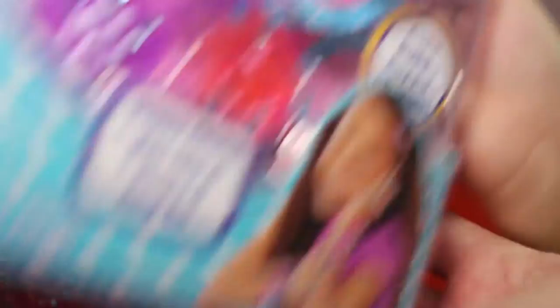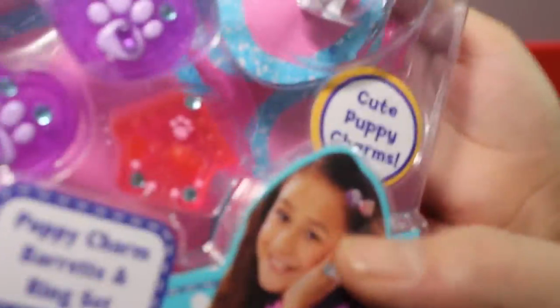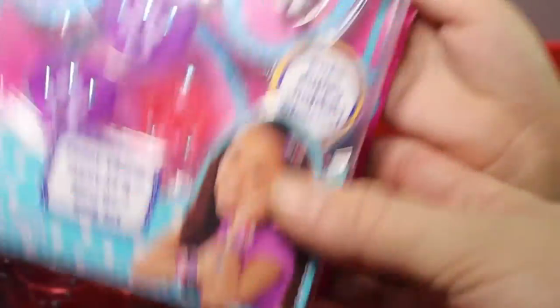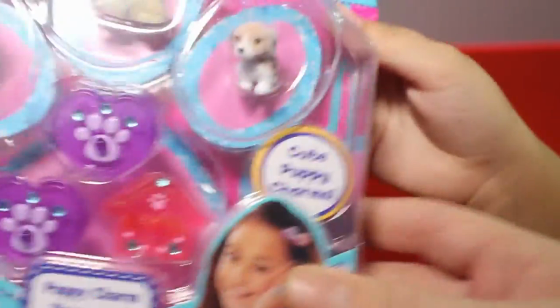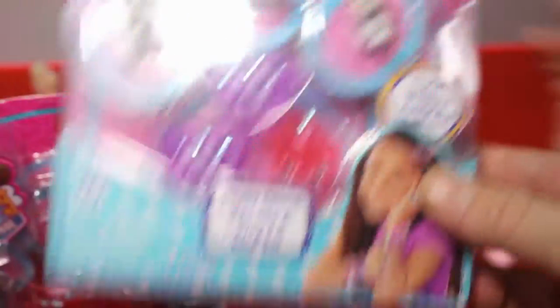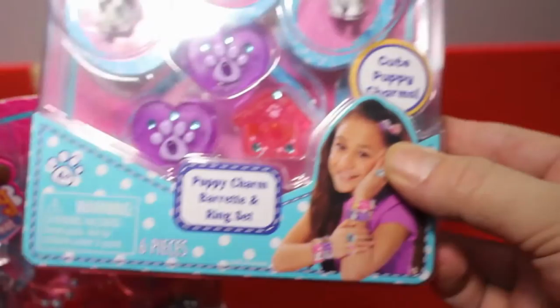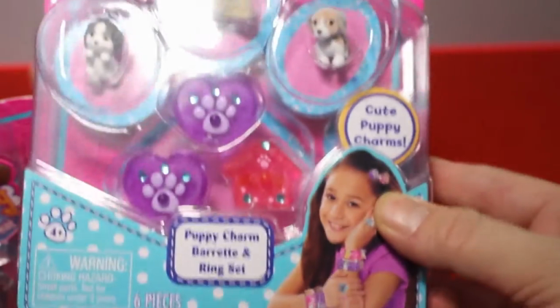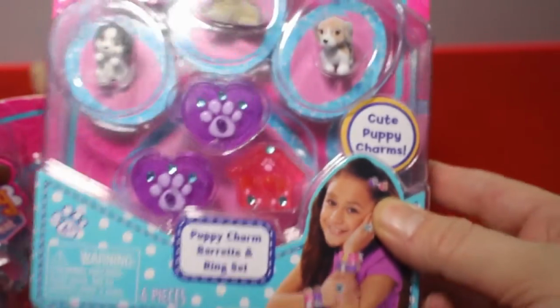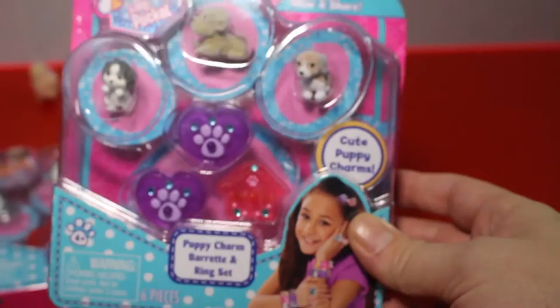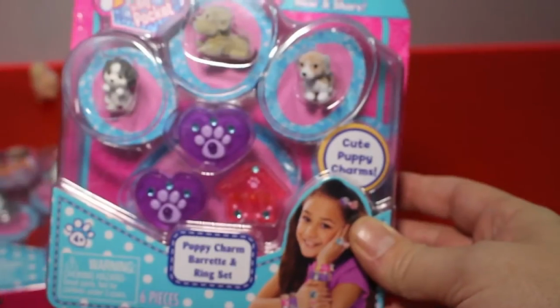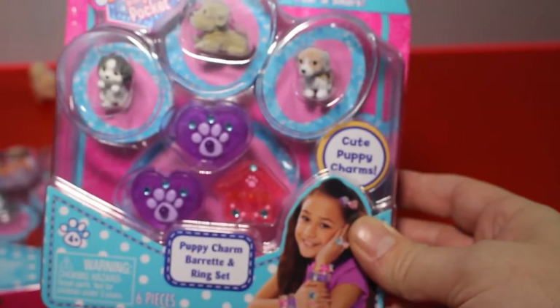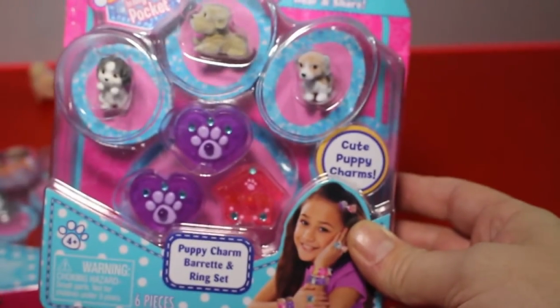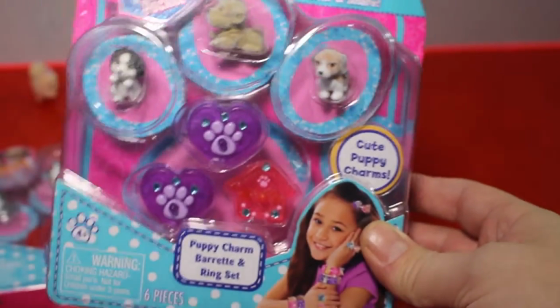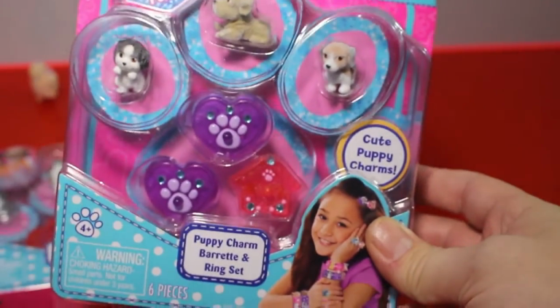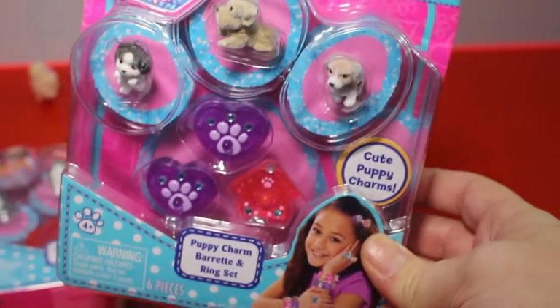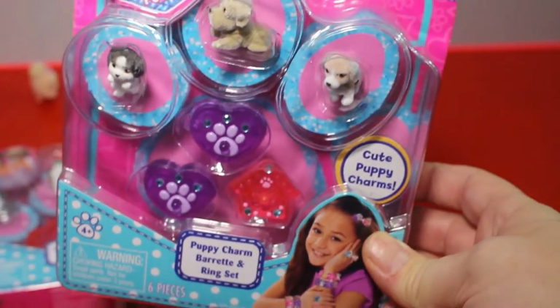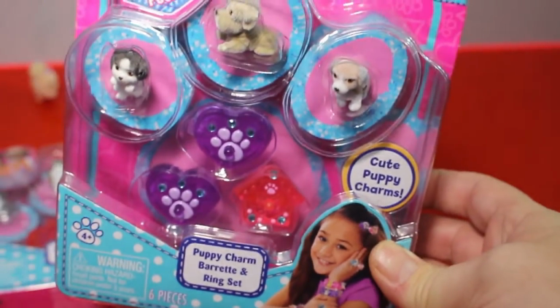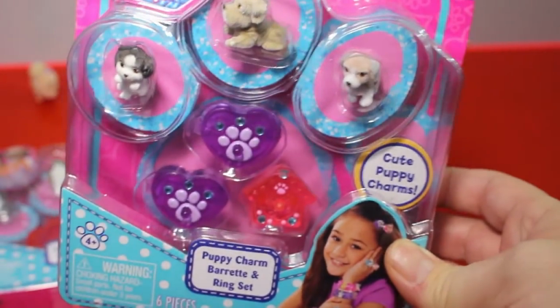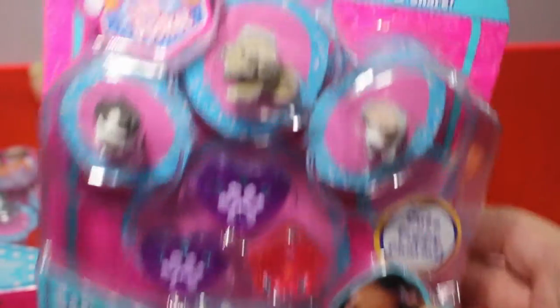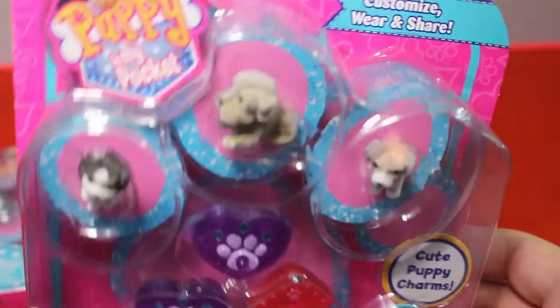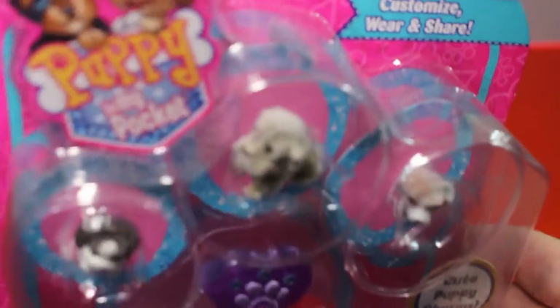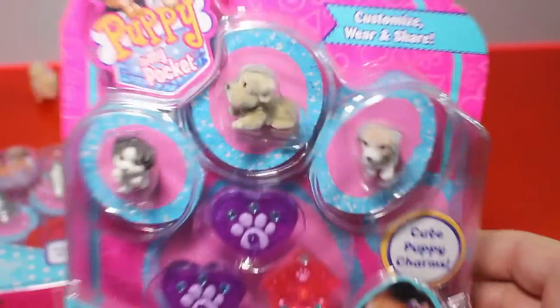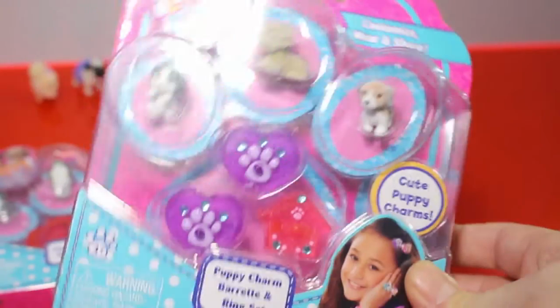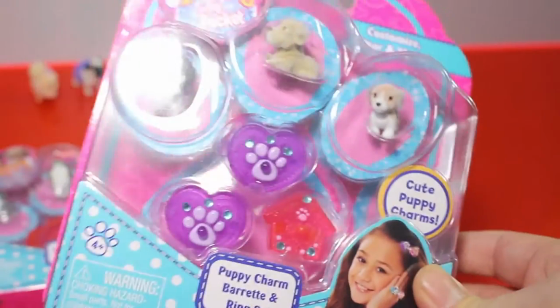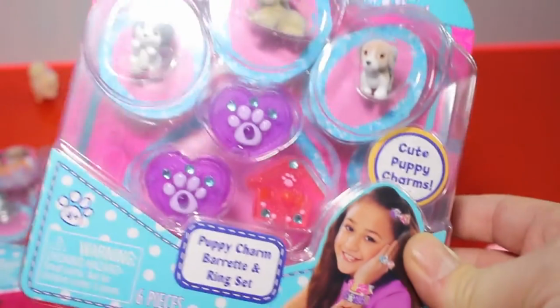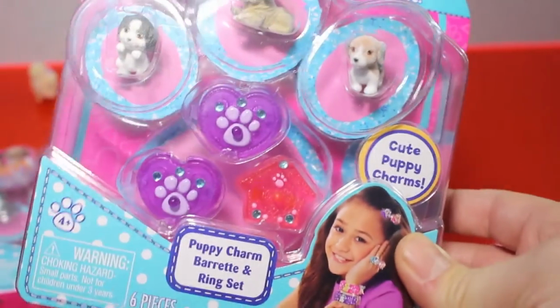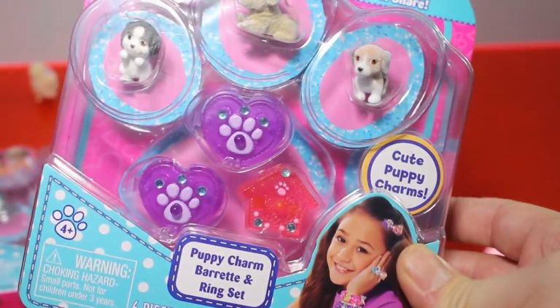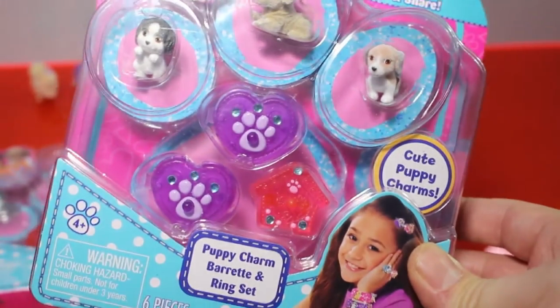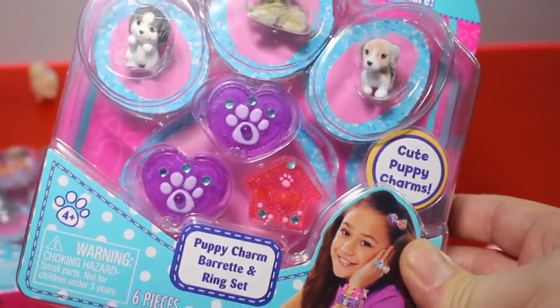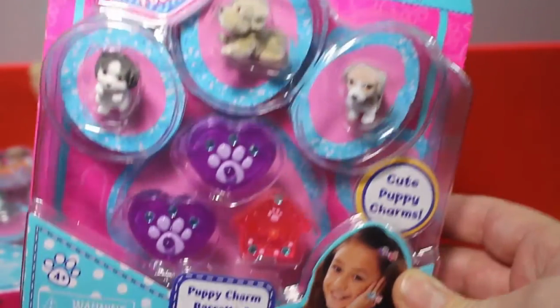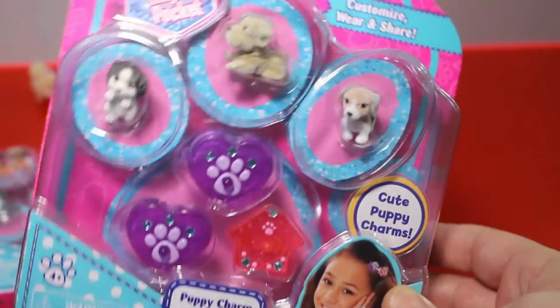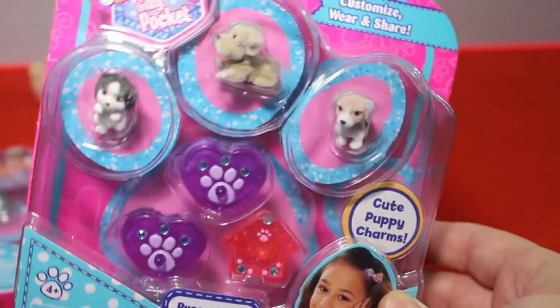The next one is the Puppy Charm Barrette and Ring Set. You can use those puppies and make rings and barrettes with them.